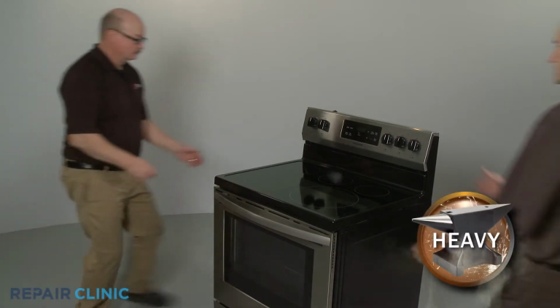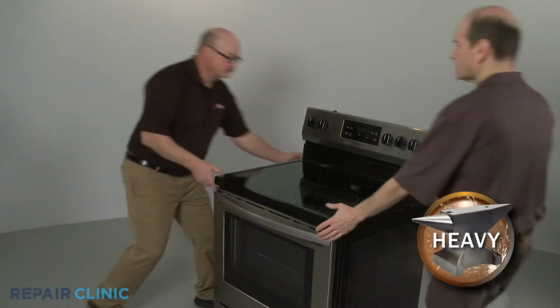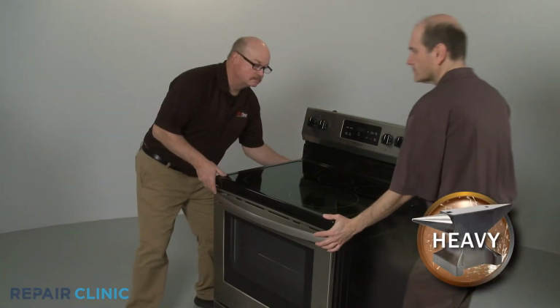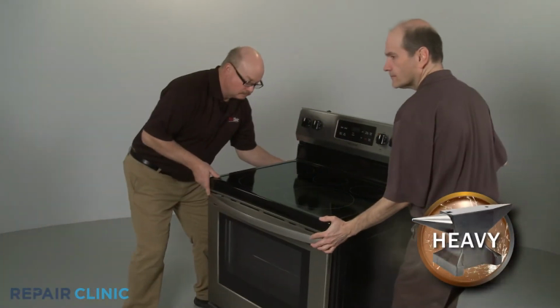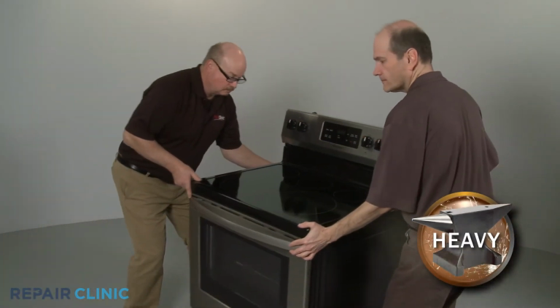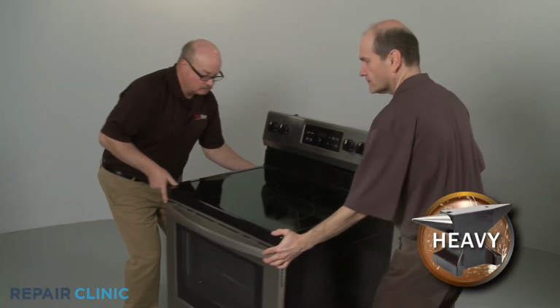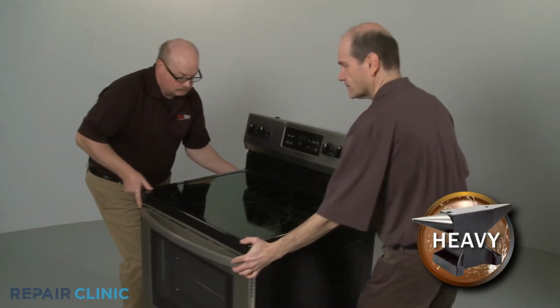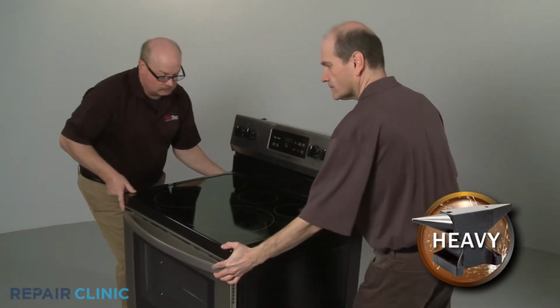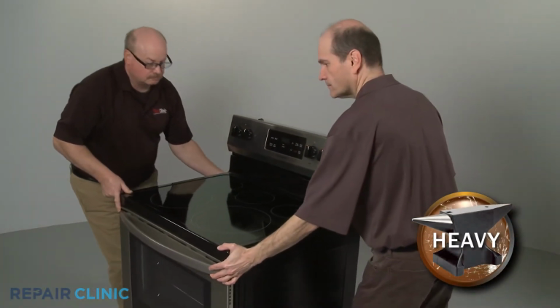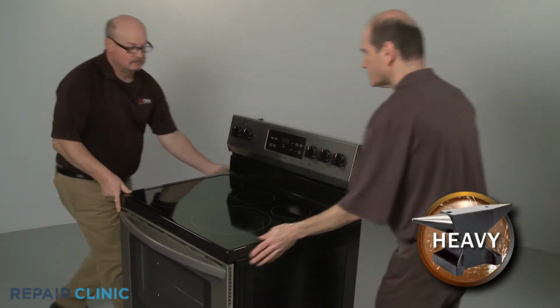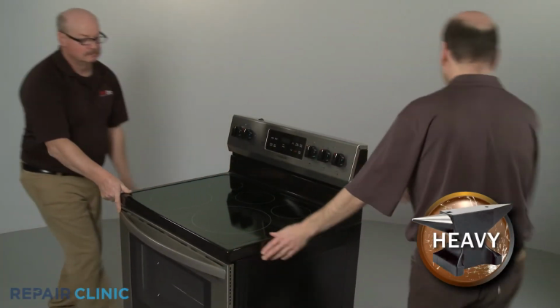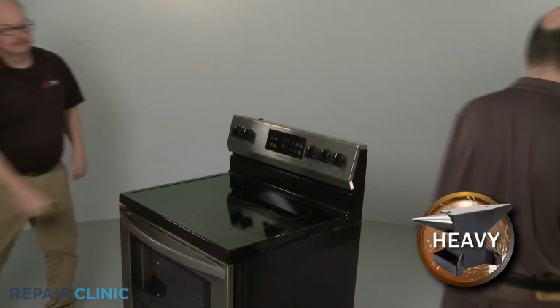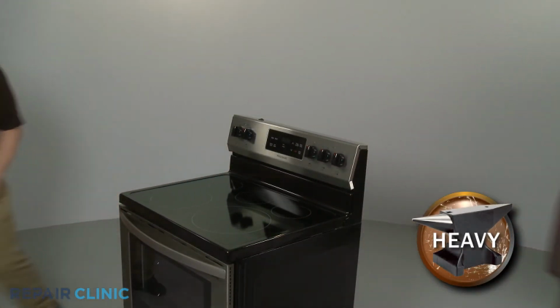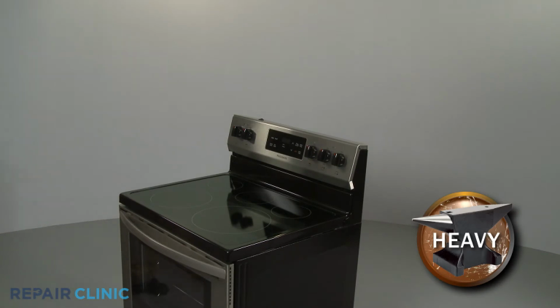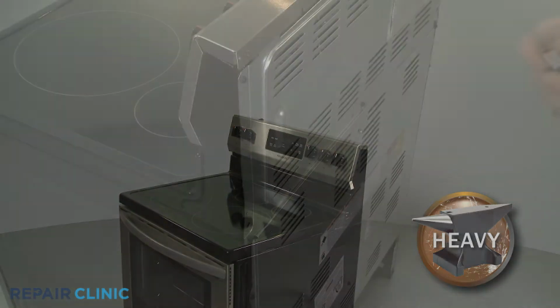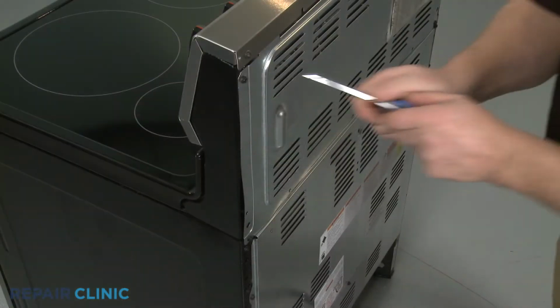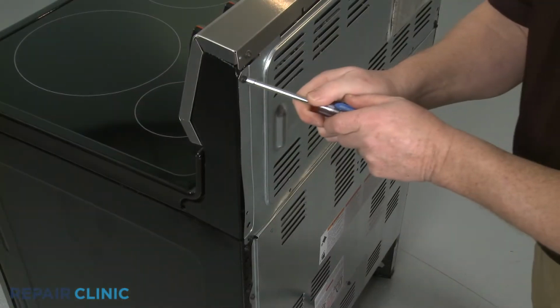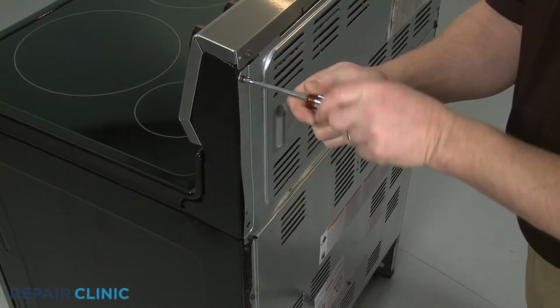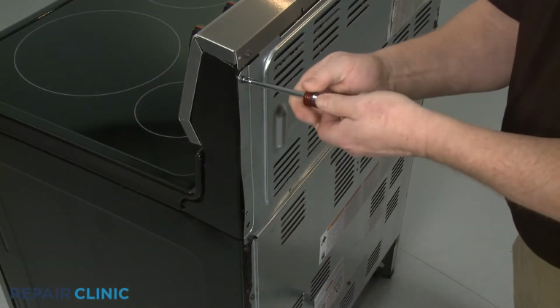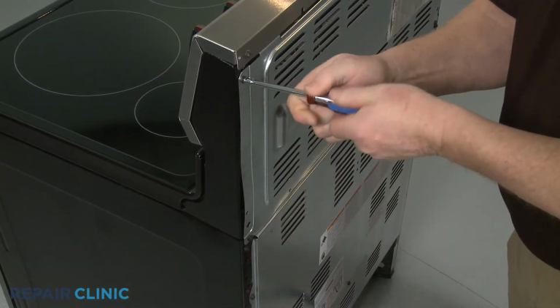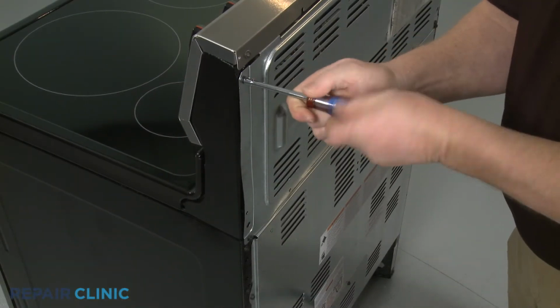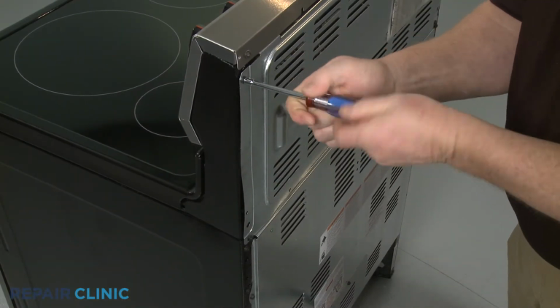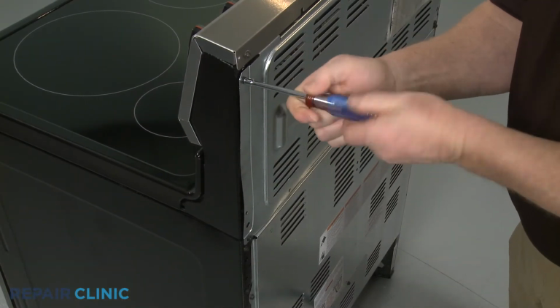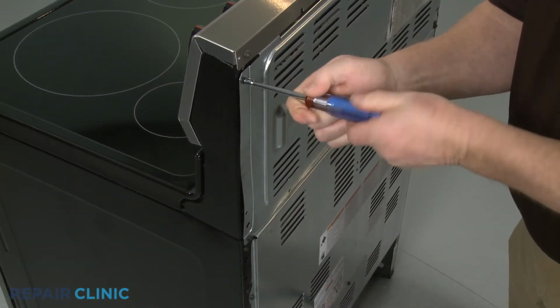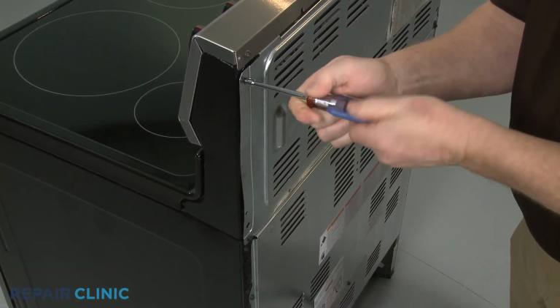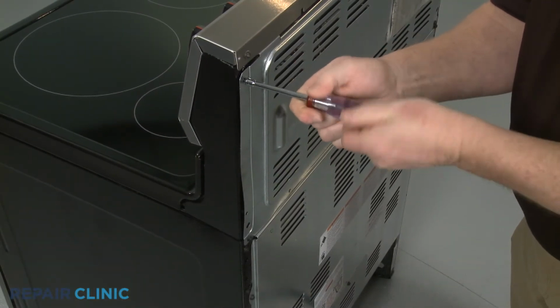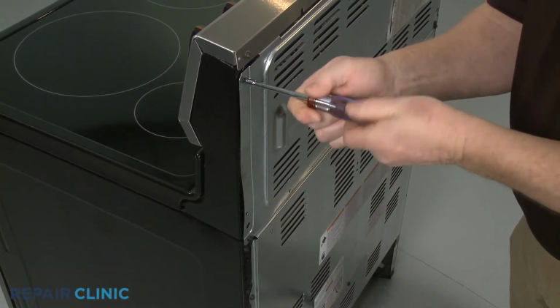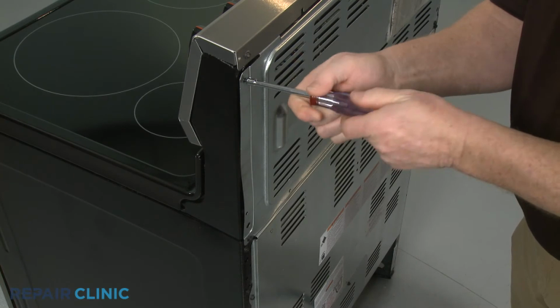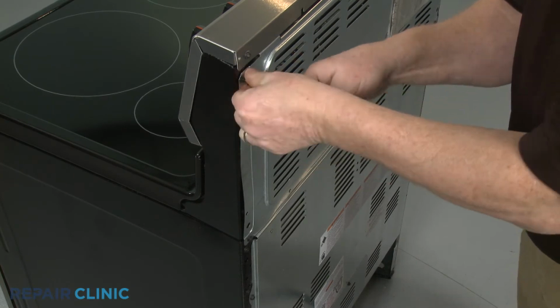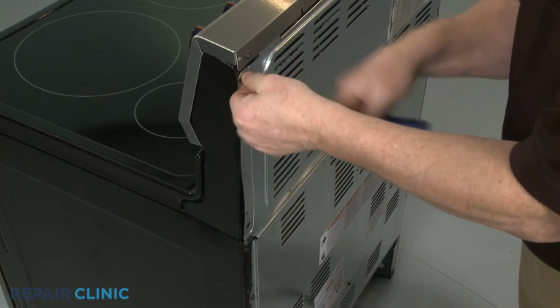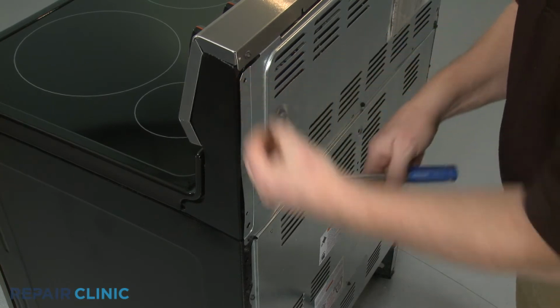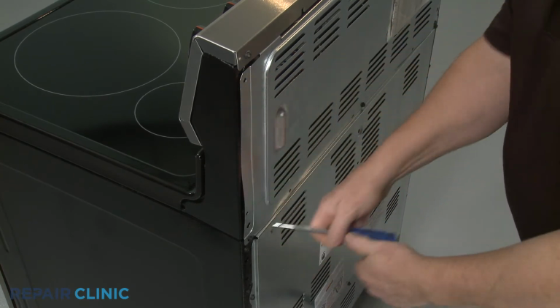Have an assistant help you to move the range away from the wall. Use a quarter-inch socket or nut driver to unthread the screws to release the upper rear access panel.